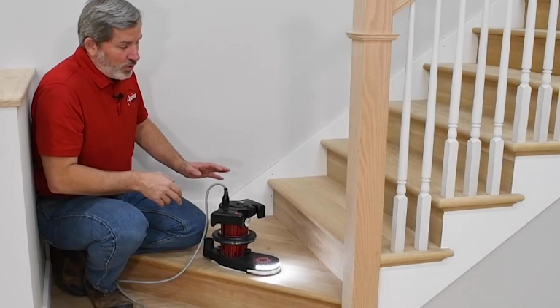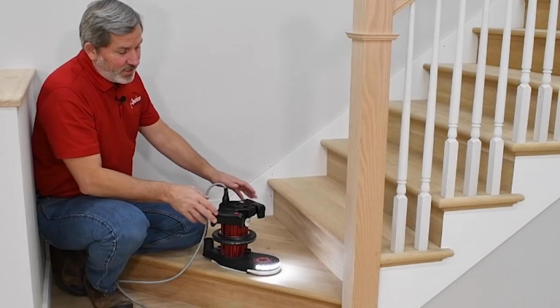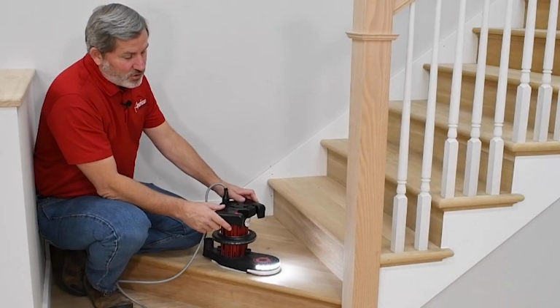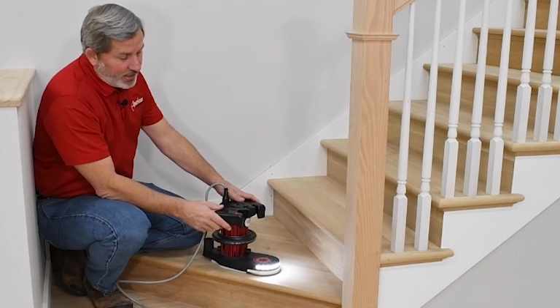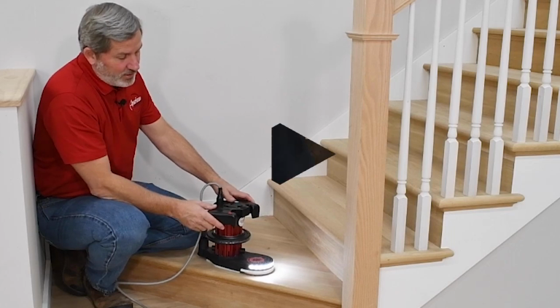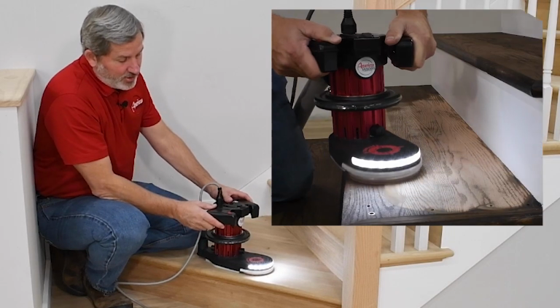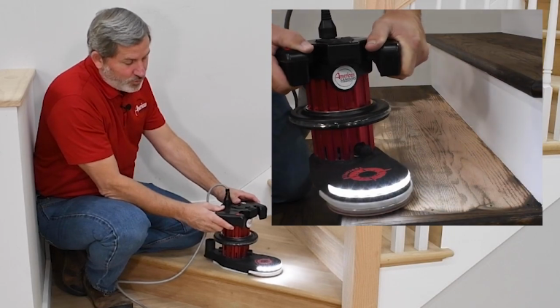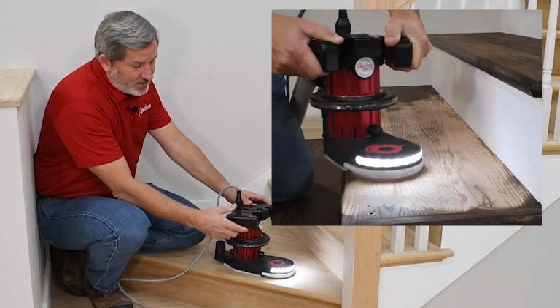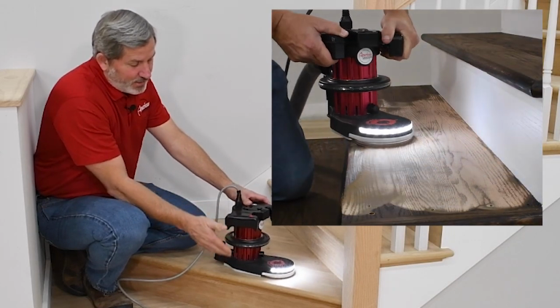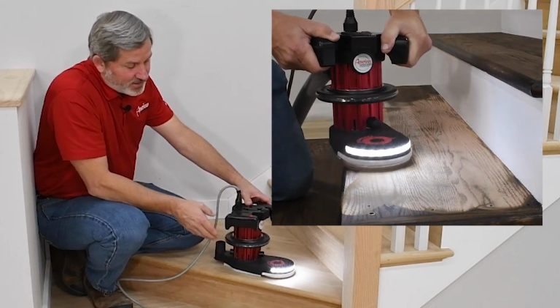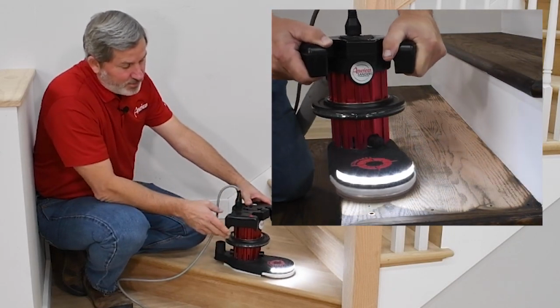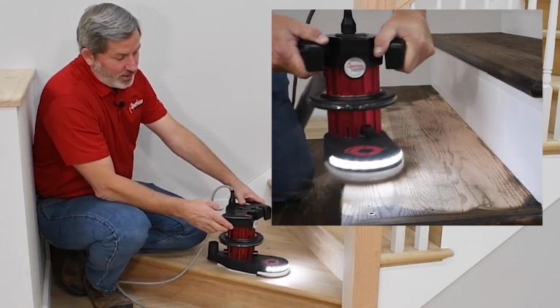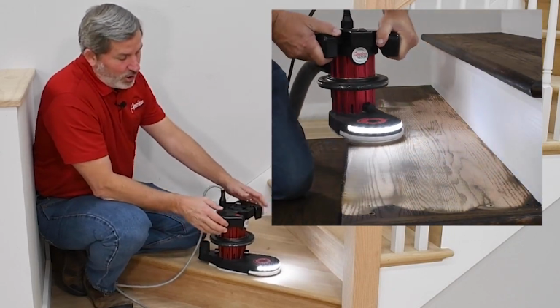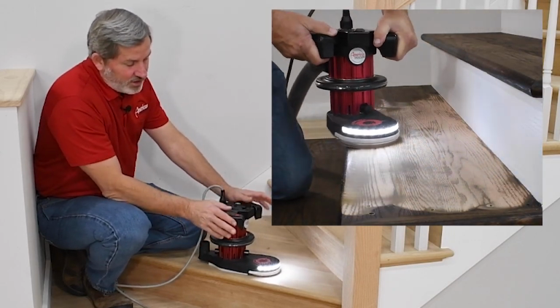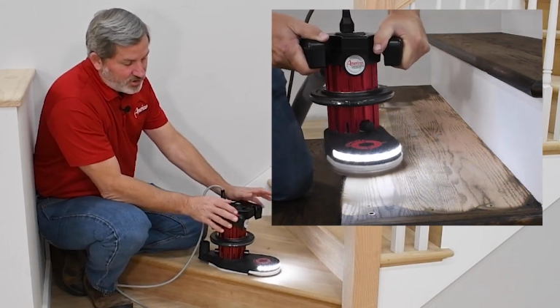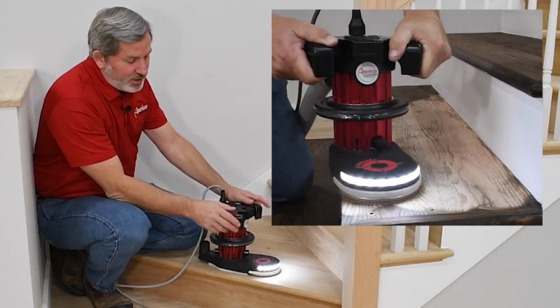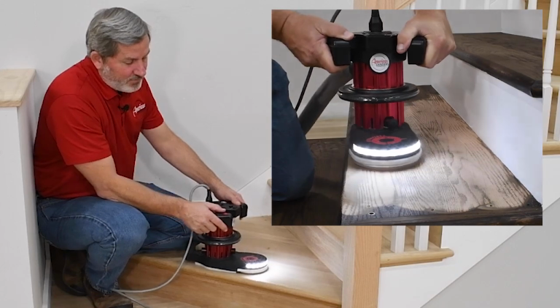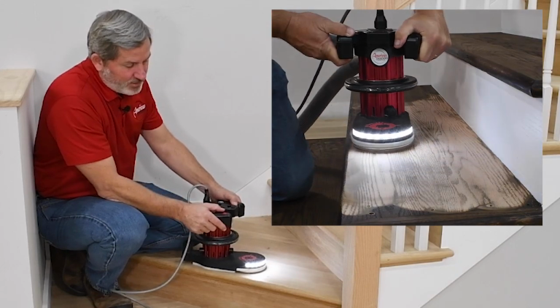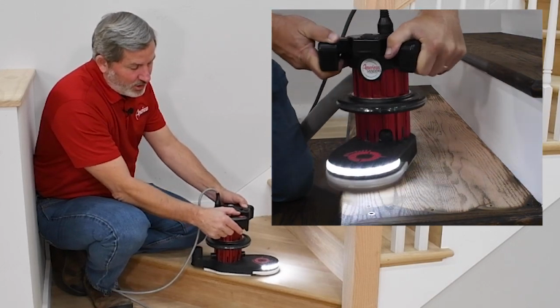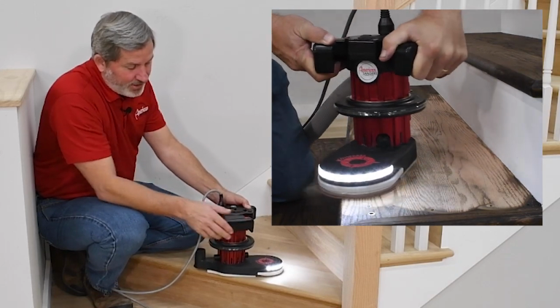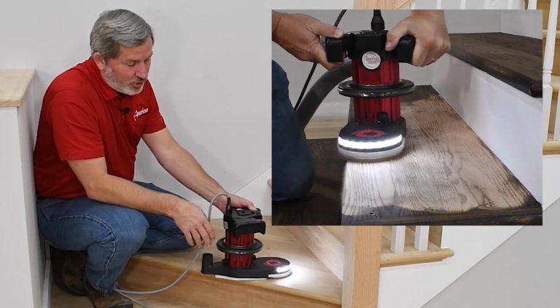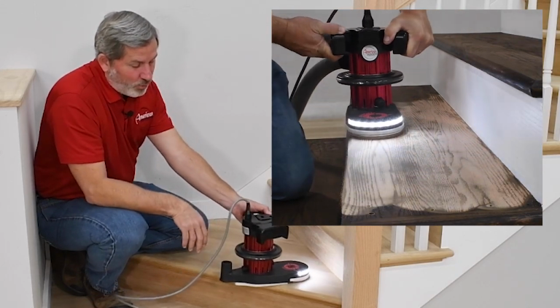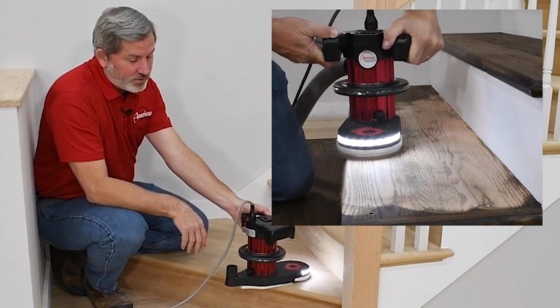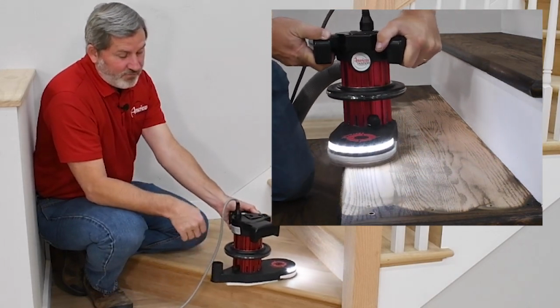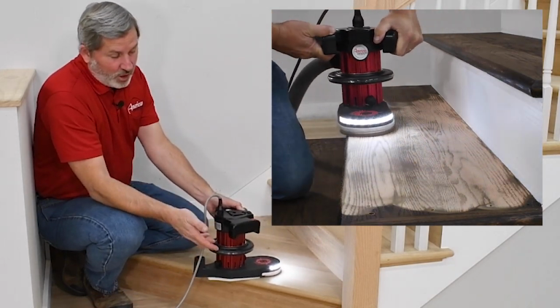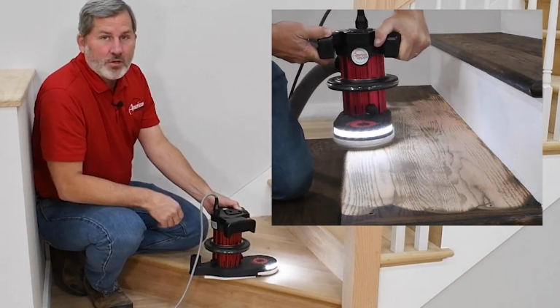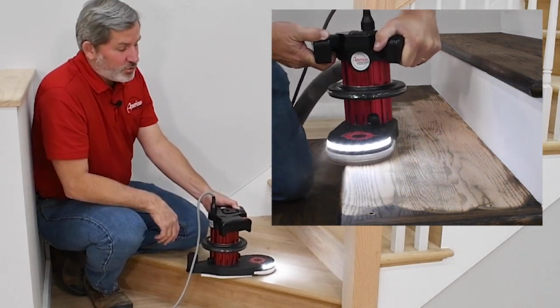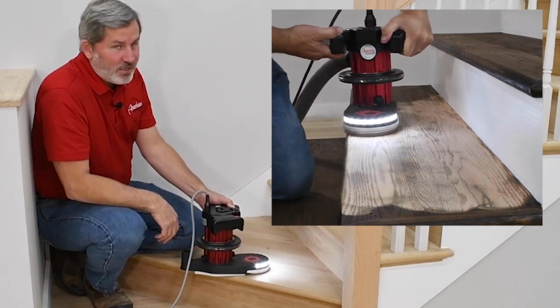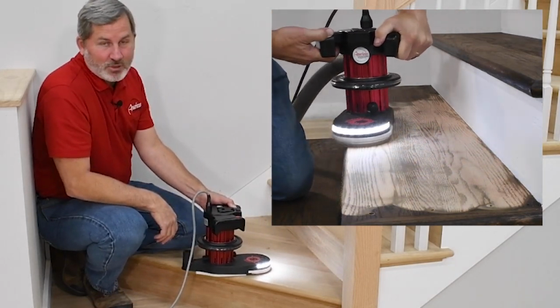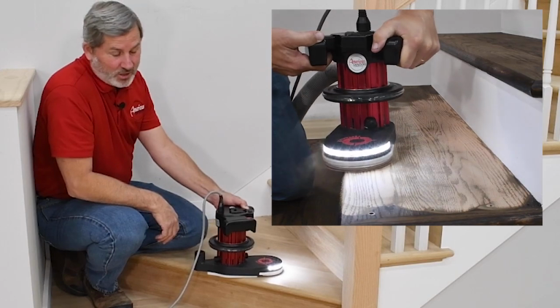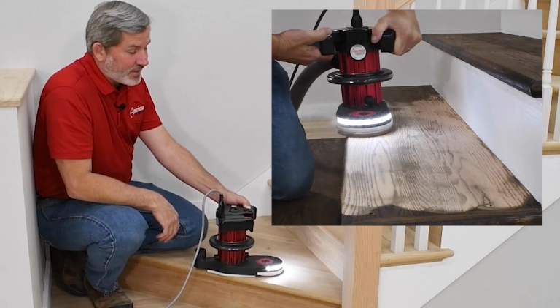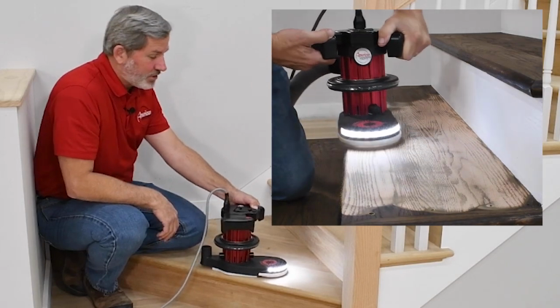When sanding the treads, the Compass rides on that composite skid plate, which gives you stability and flexibility without having to worry about wheels falling off the nose of the tread and potentially causing gouges.